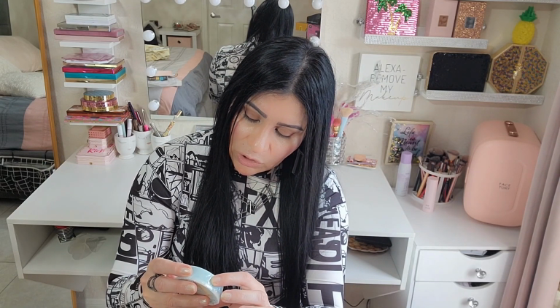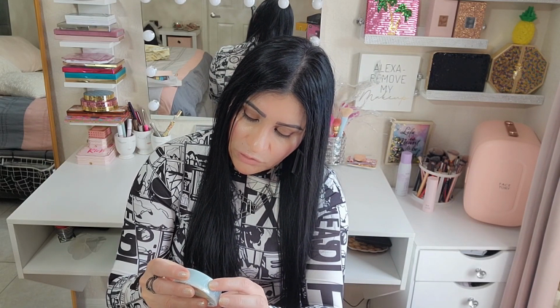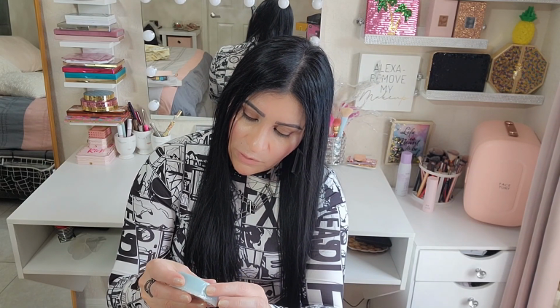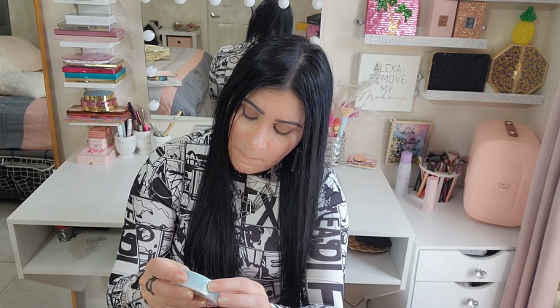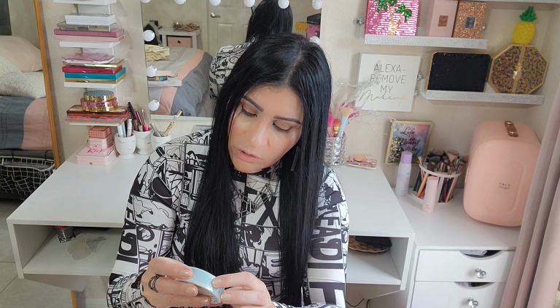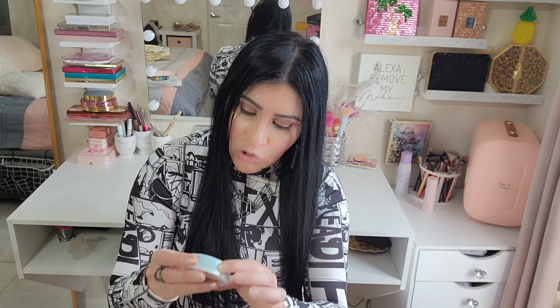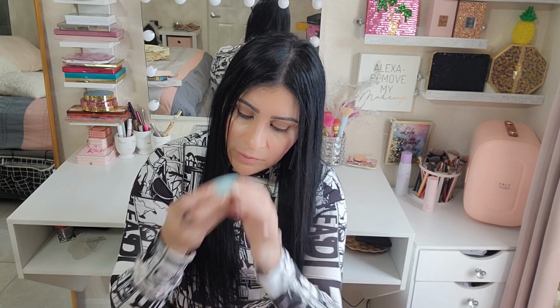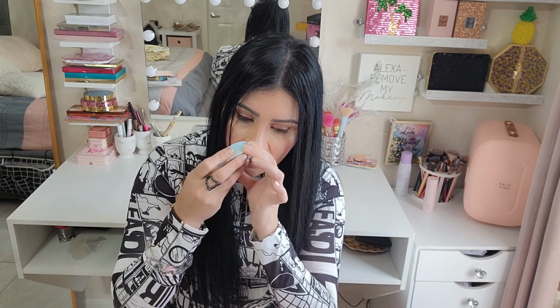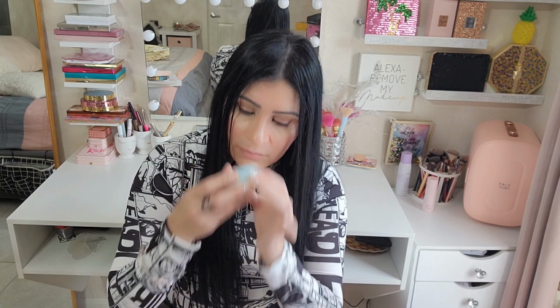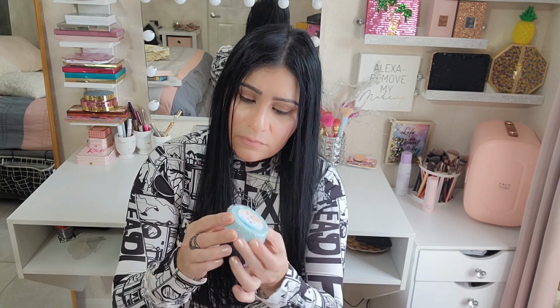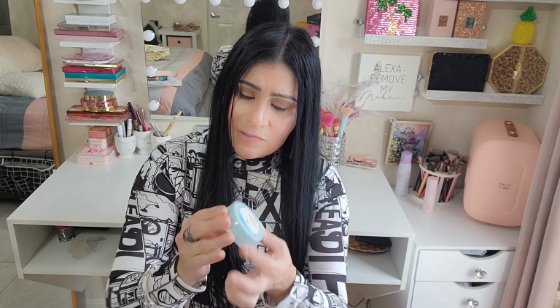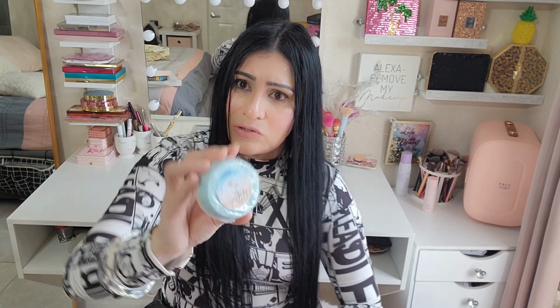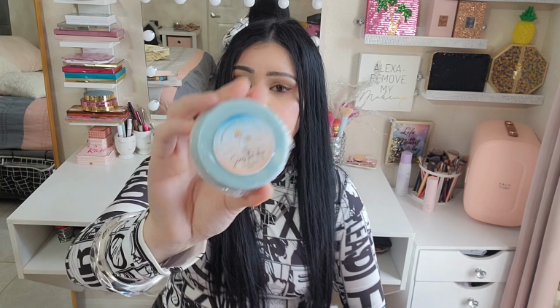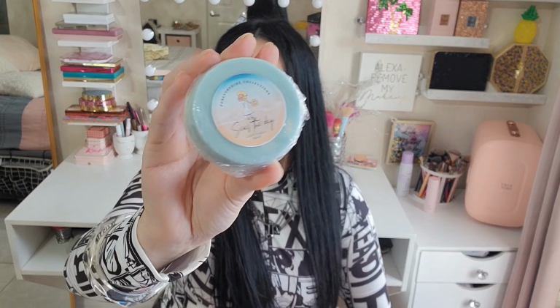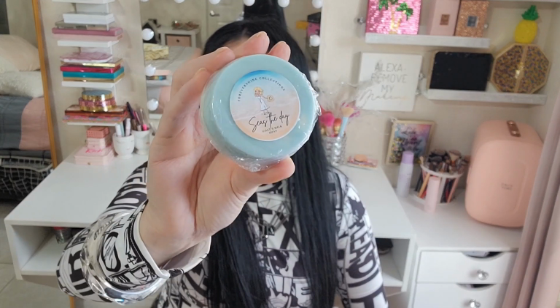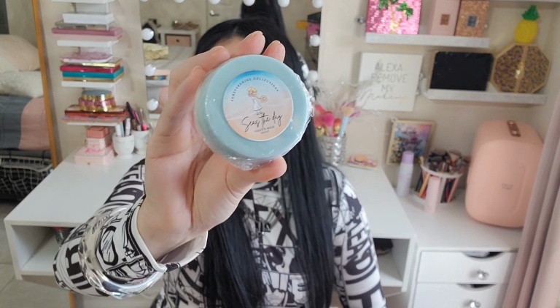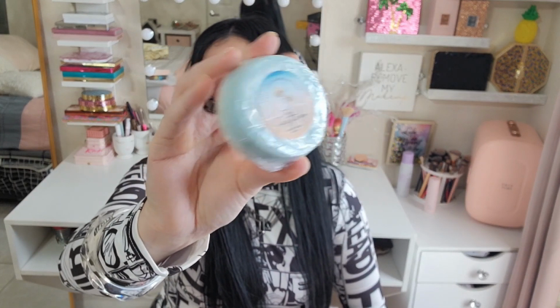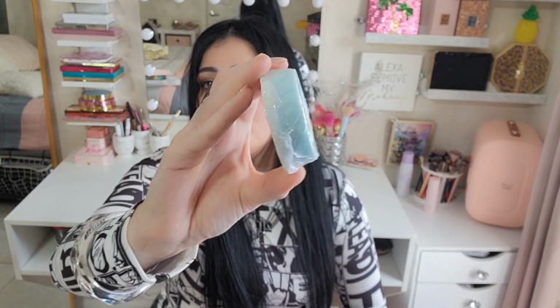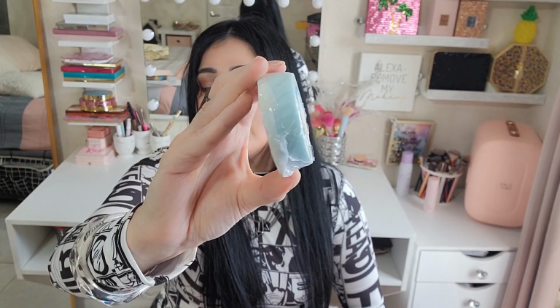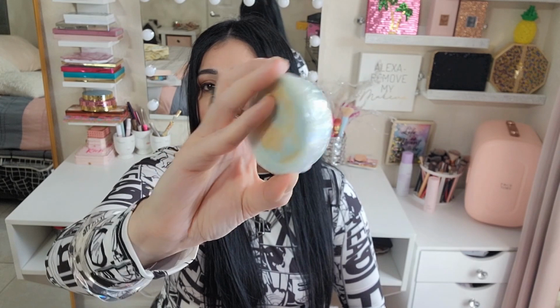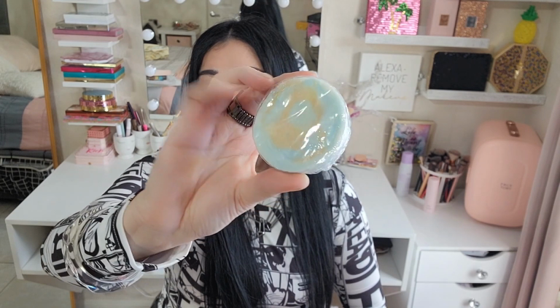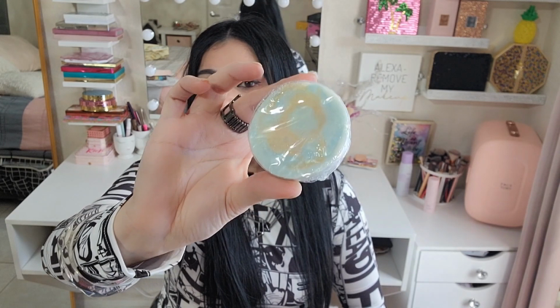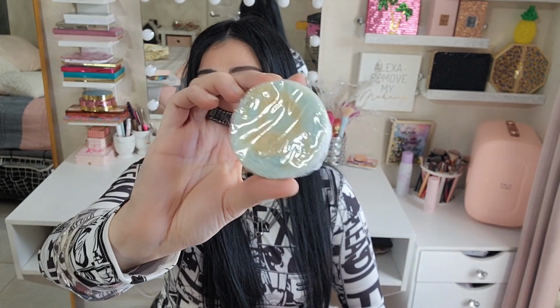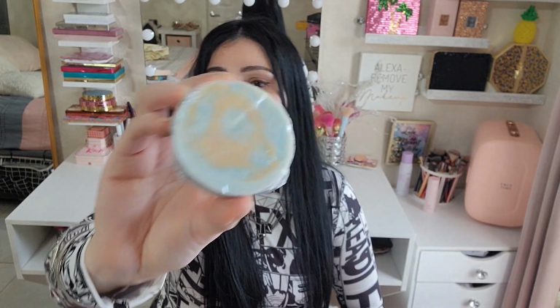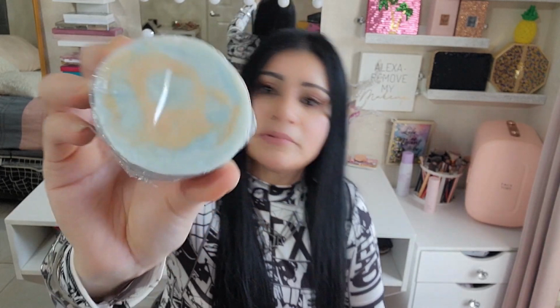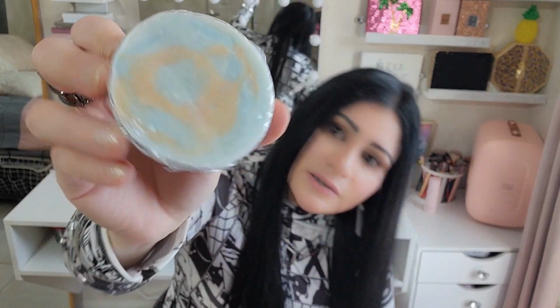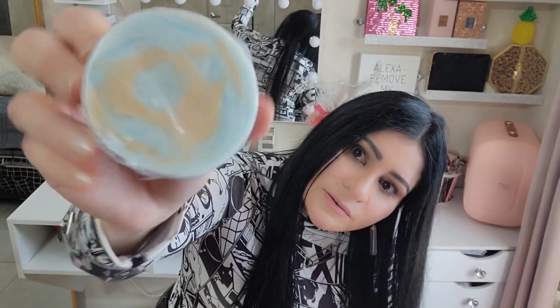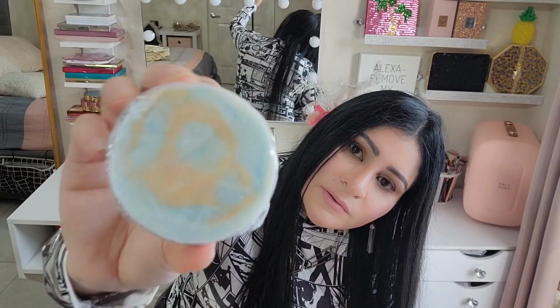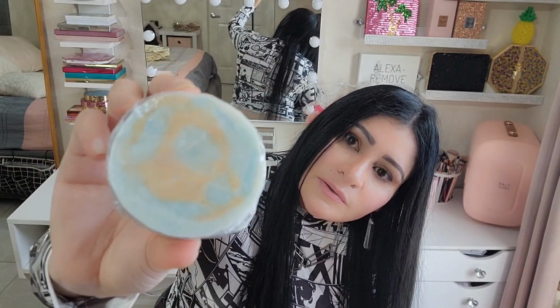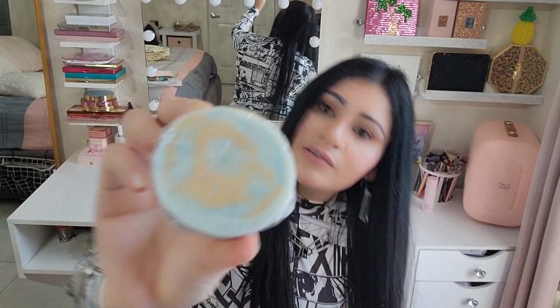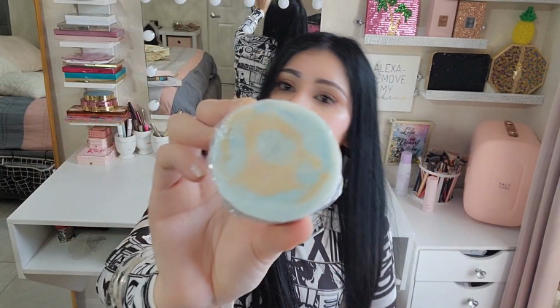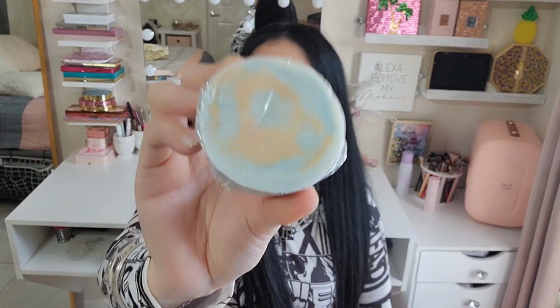This is a goat's milk soap called 'Seize the Day.' It smells so good! Look how pretty — I love the color. And look at the back, isn't the back pretty?